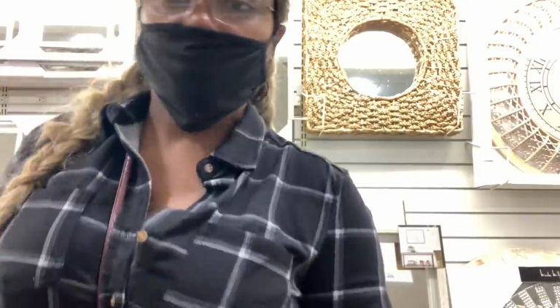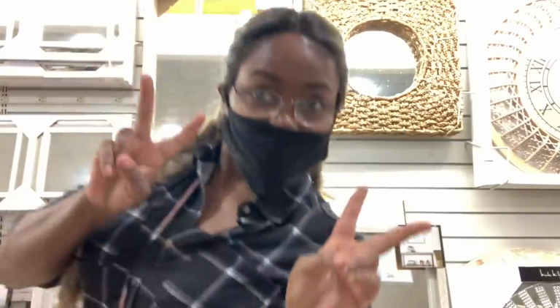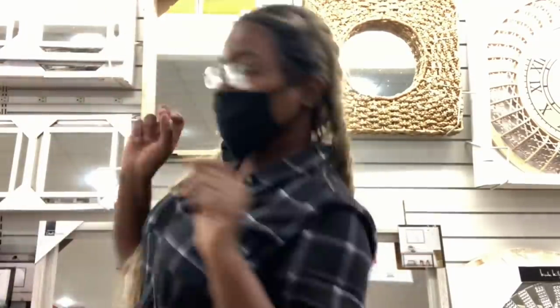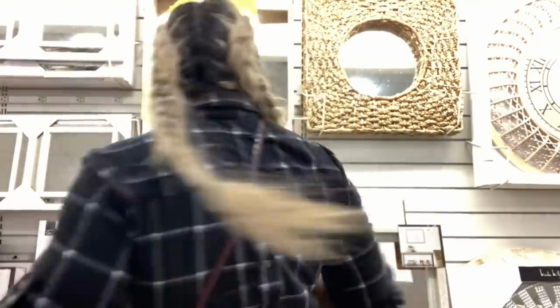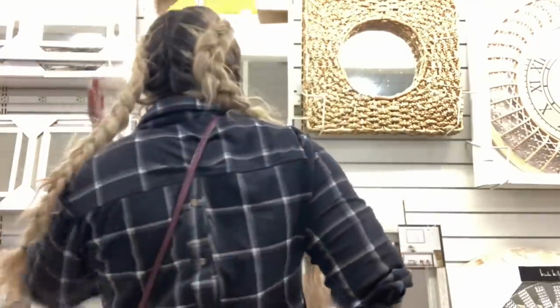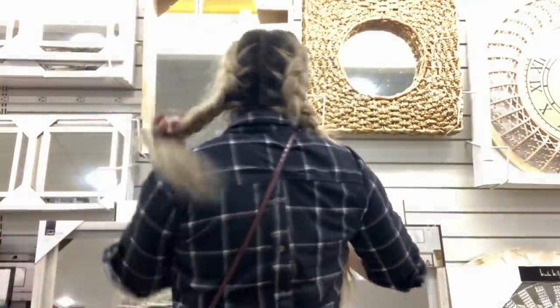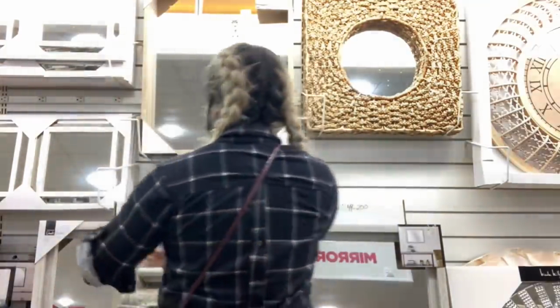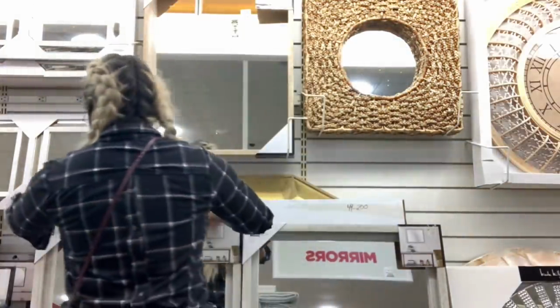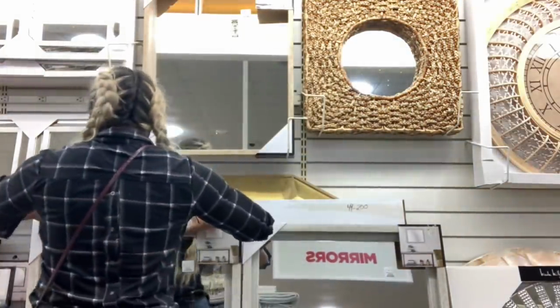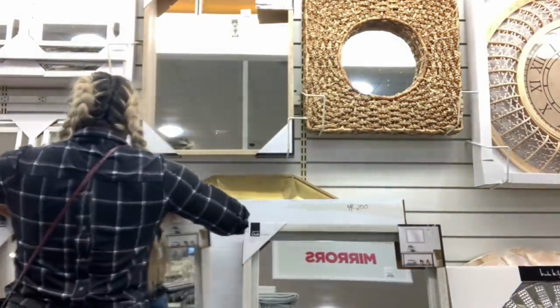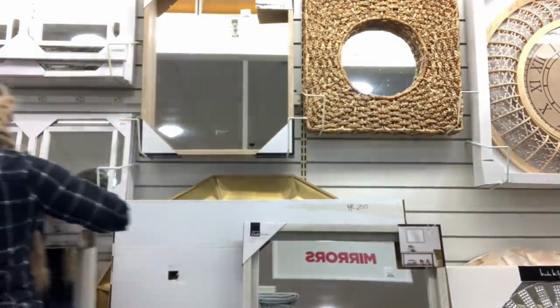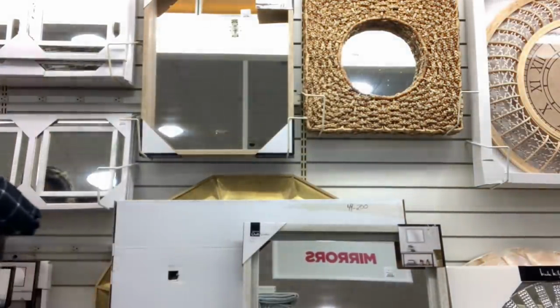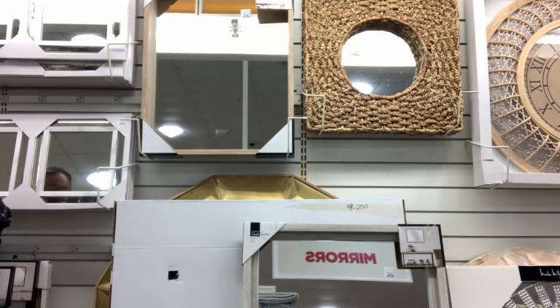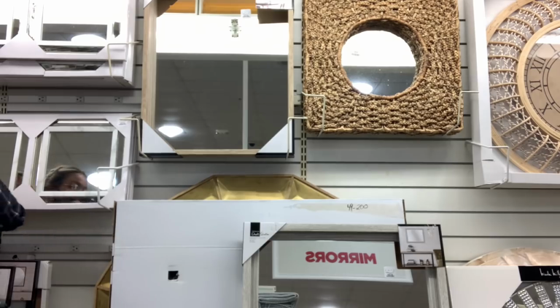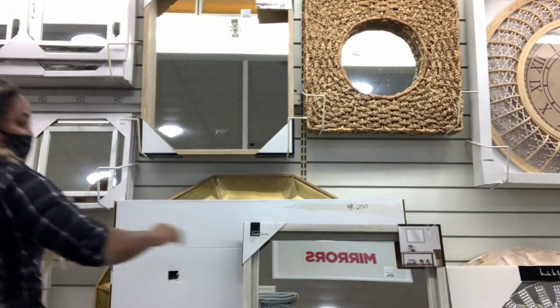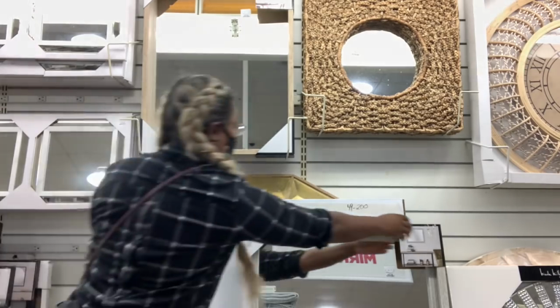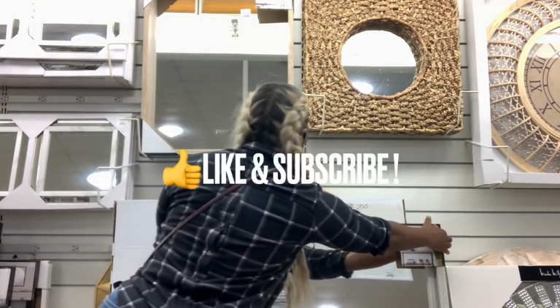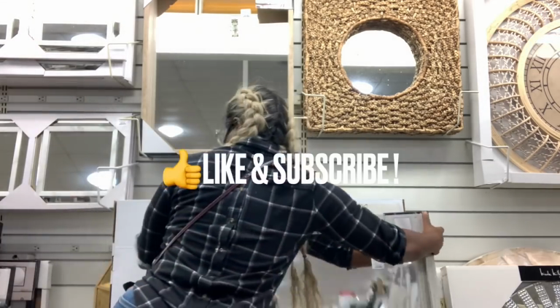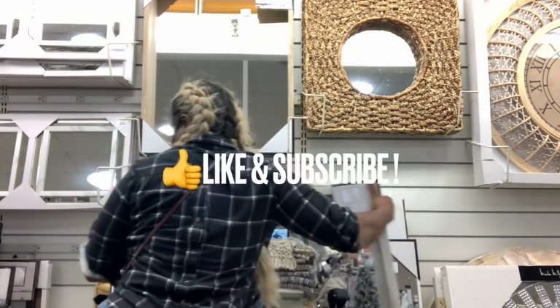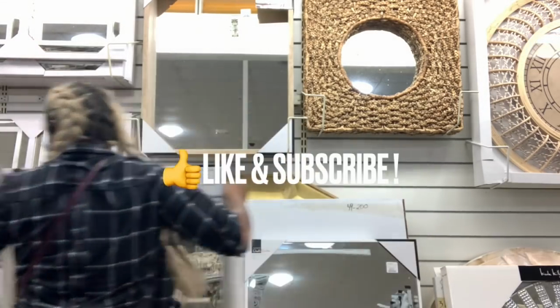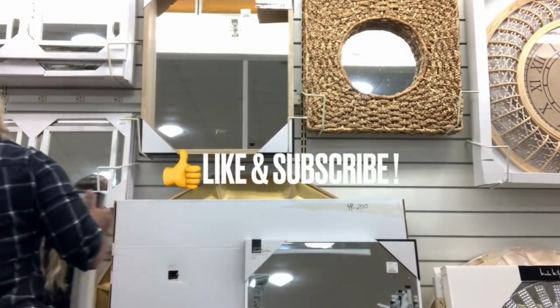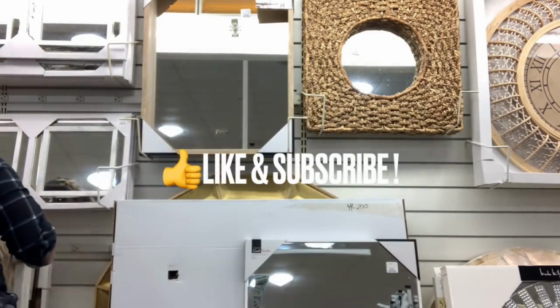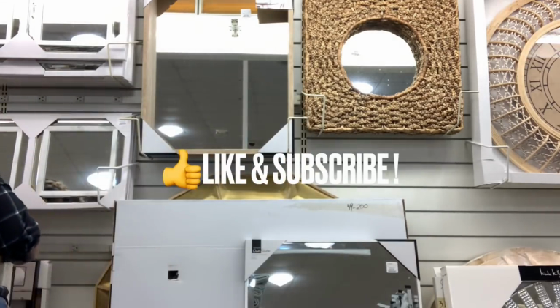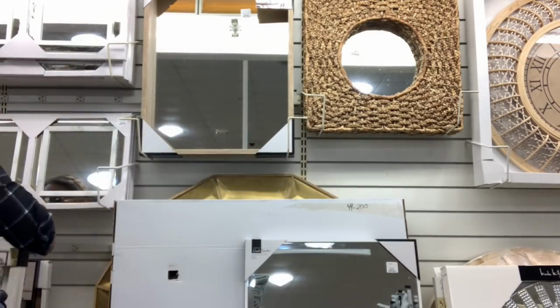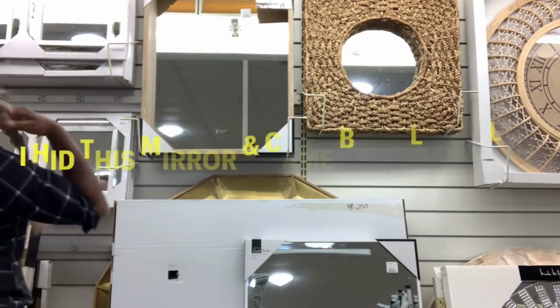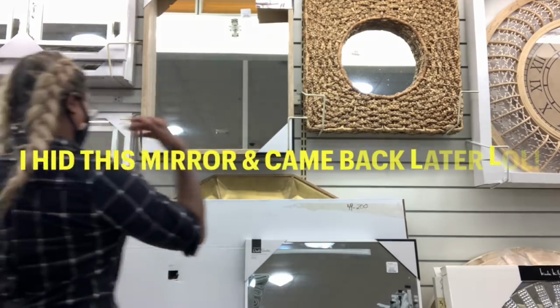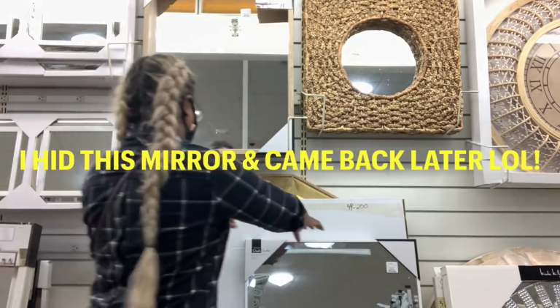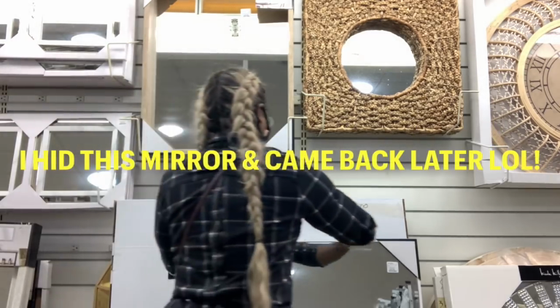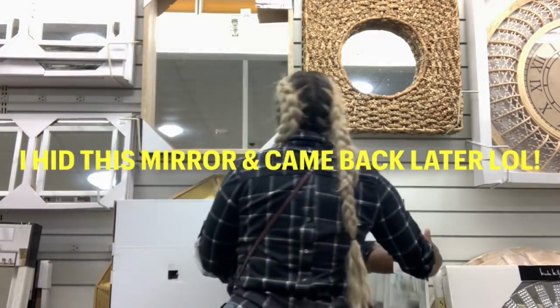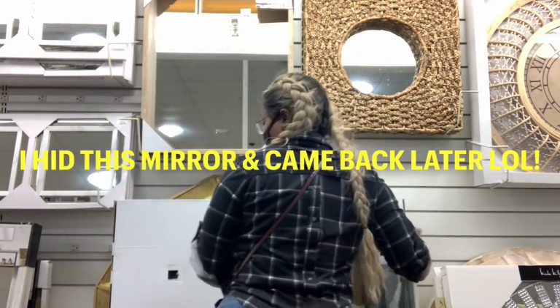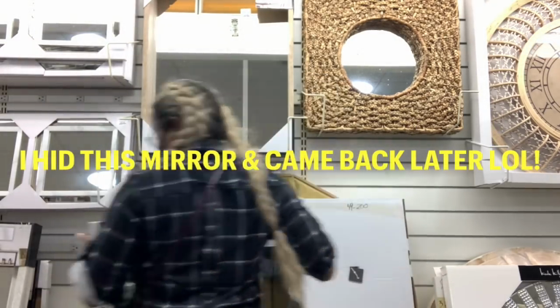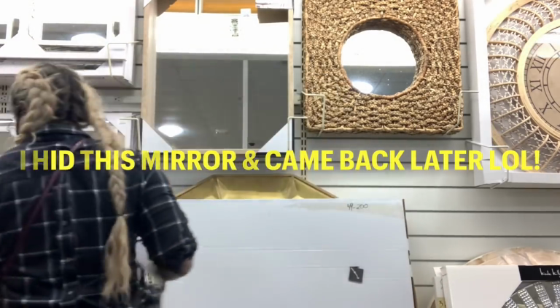Hey family, welcome back to our lovely channel! If you are new here, welcome — please make sure to hit the subscribe button if you are interested in anything home decor. I hope you guys enjoy this video.